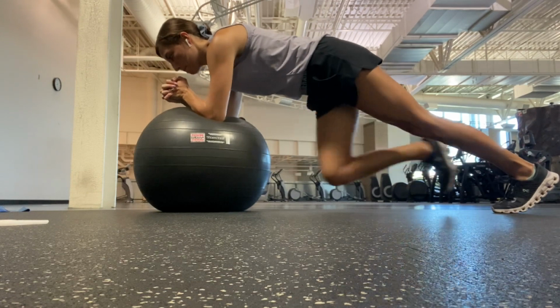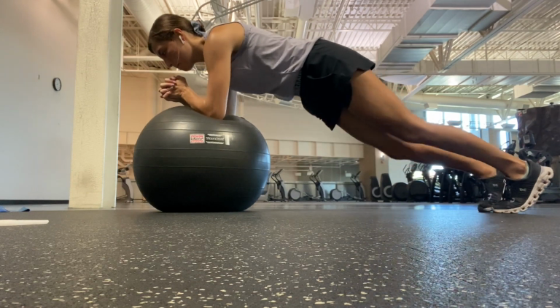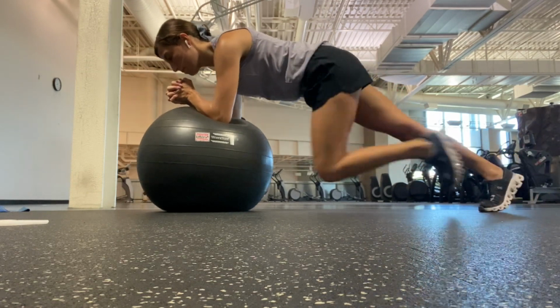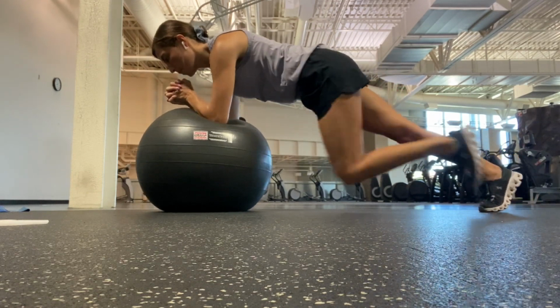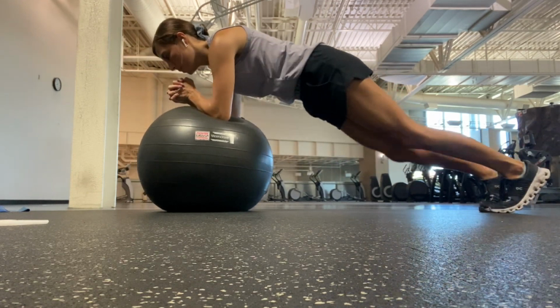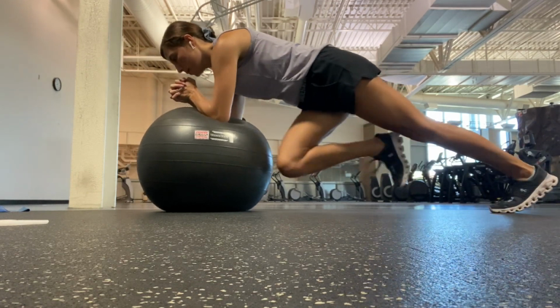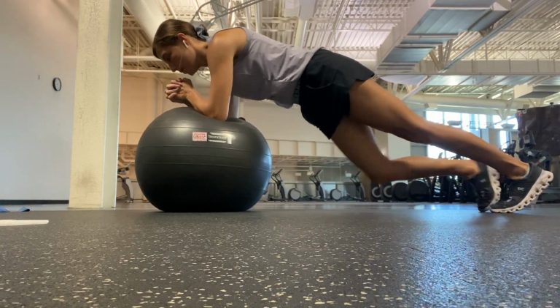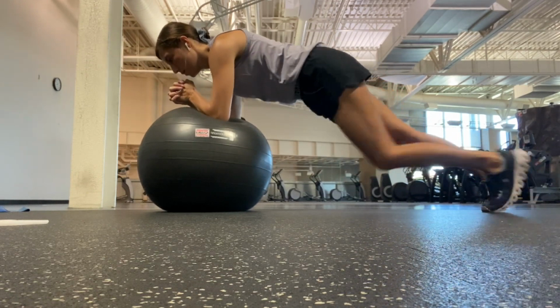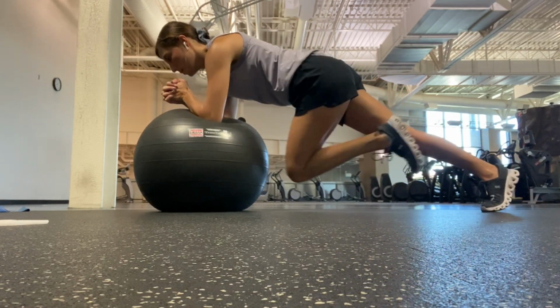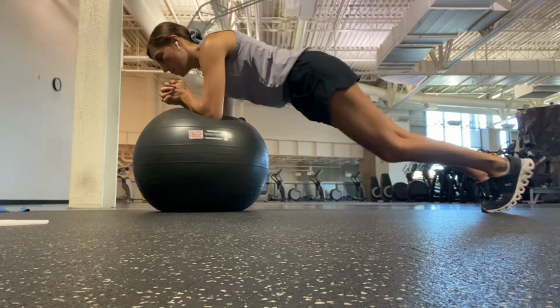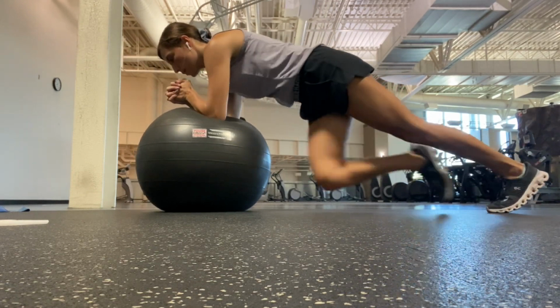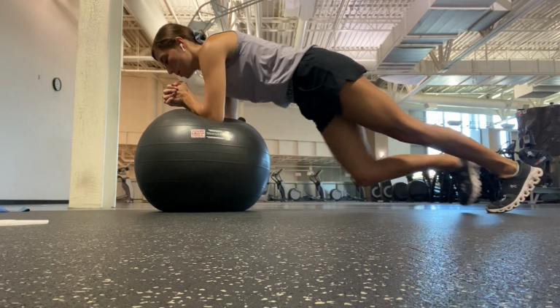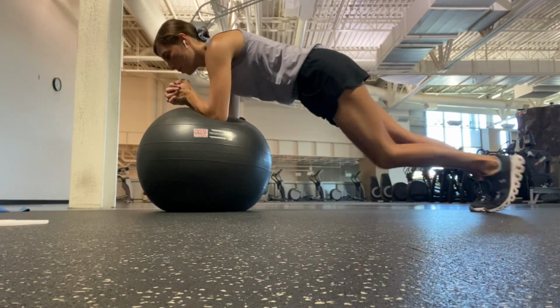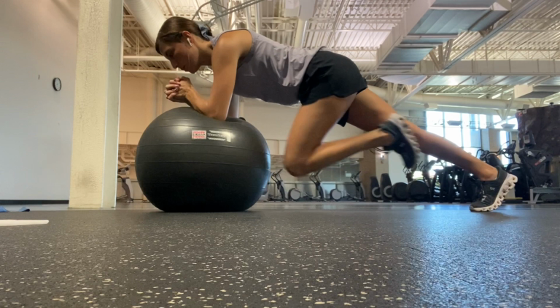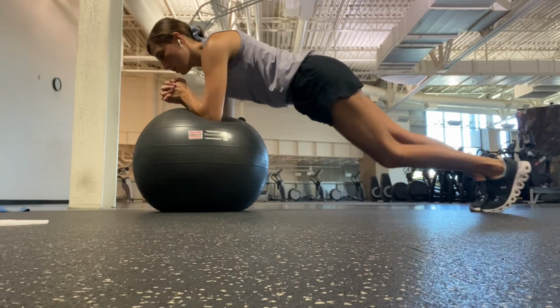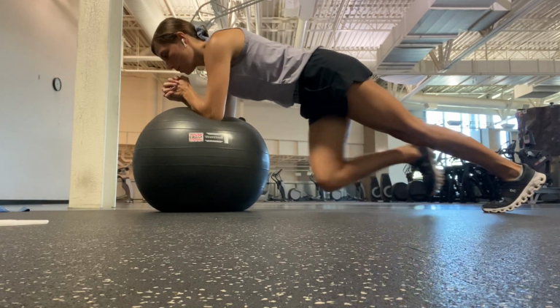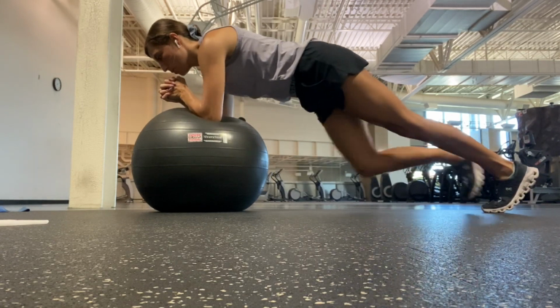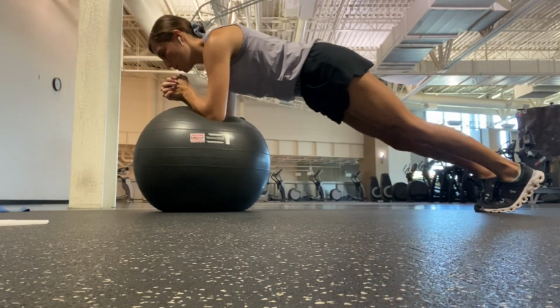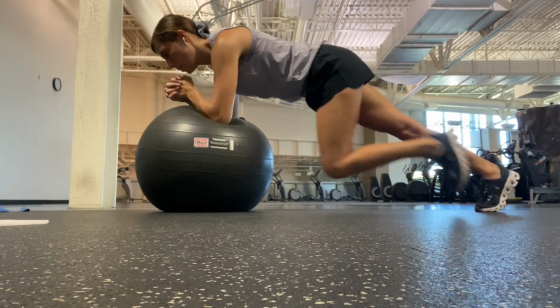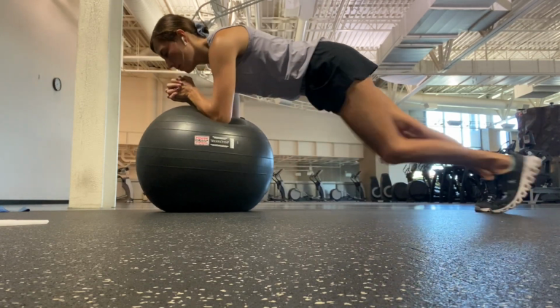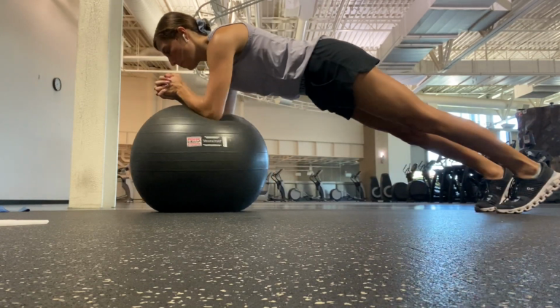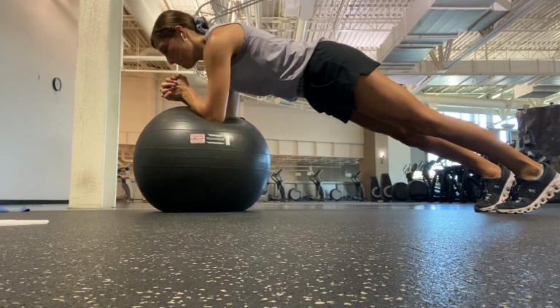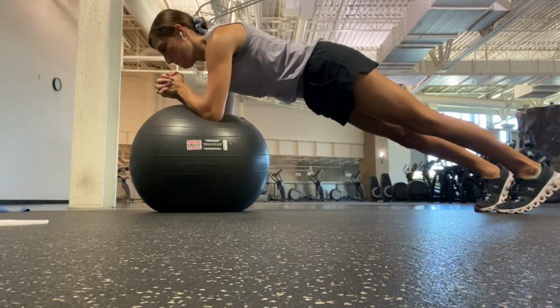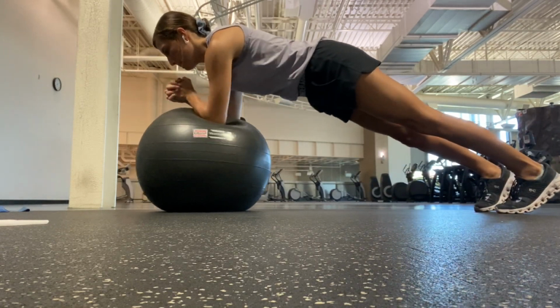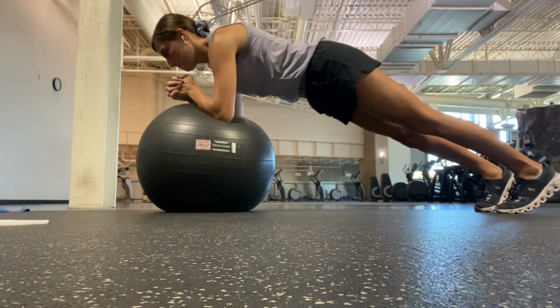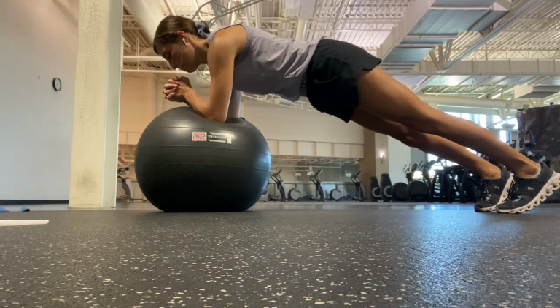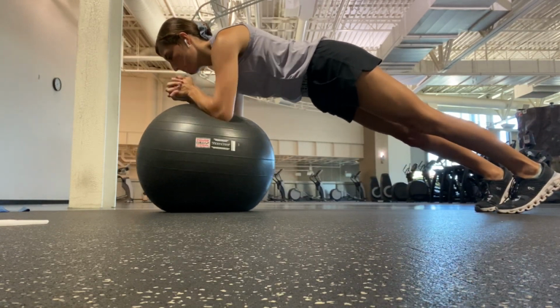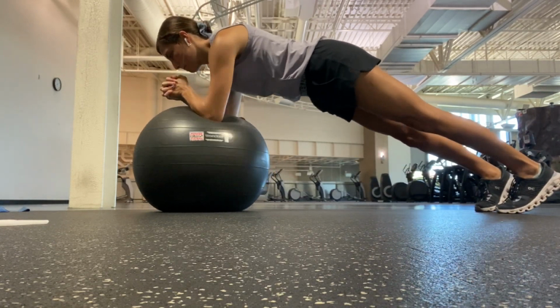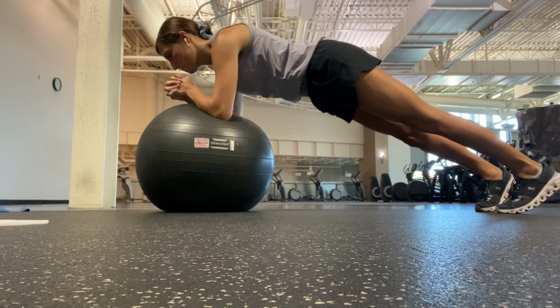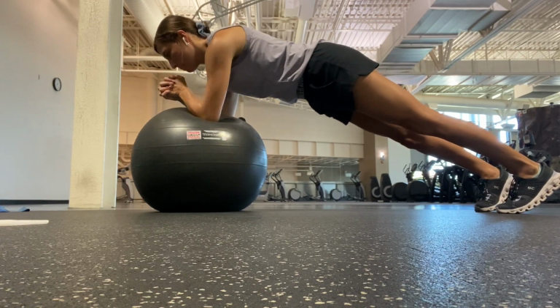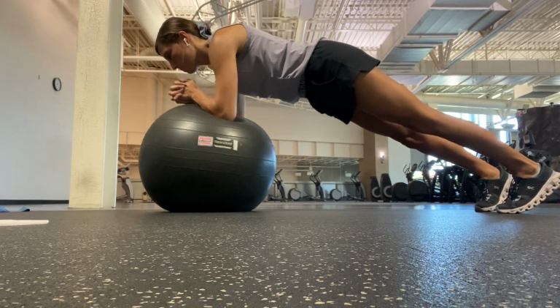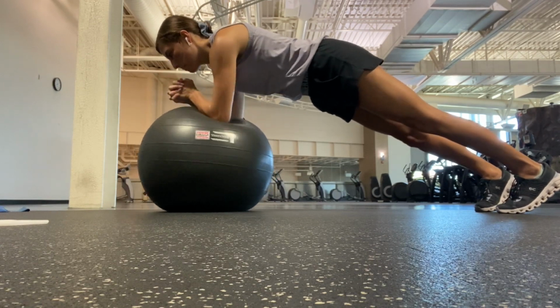The line from the hips down through the heels is the descending line towards the floor. Legs are straight, press back through the heels. You're performing 10 knee pulls and 5 circles with the forearms in each direction.